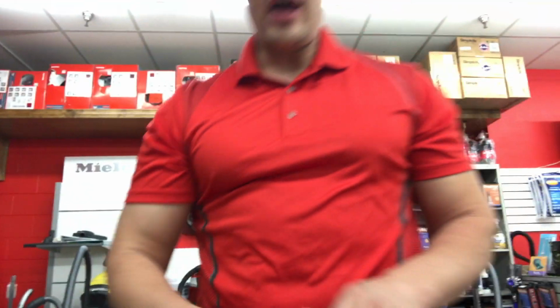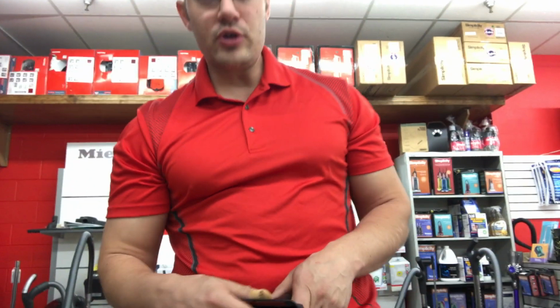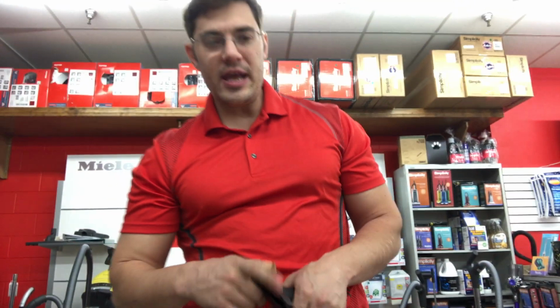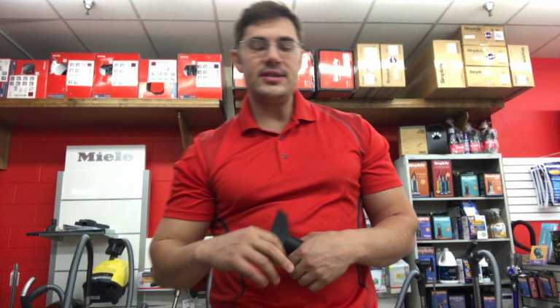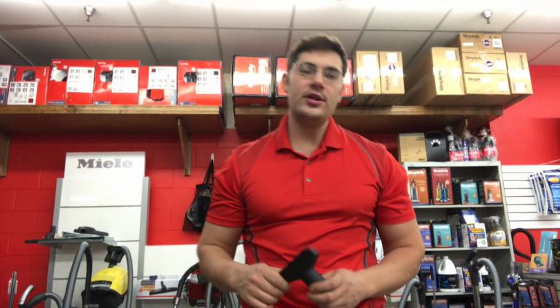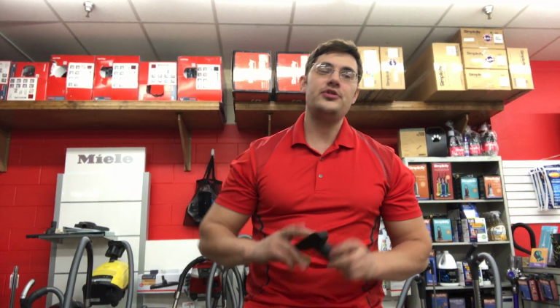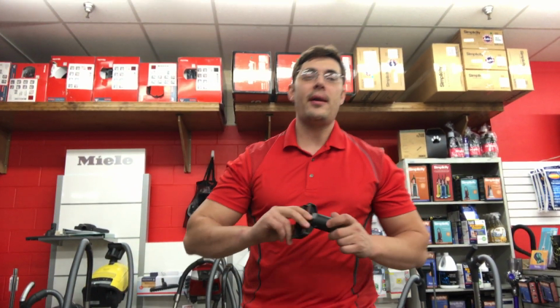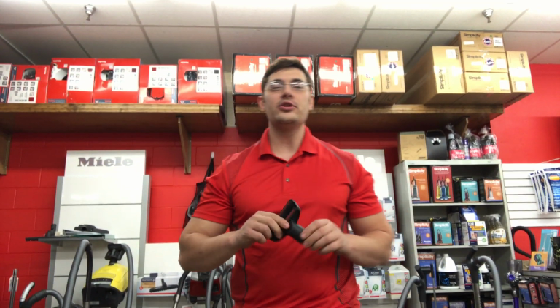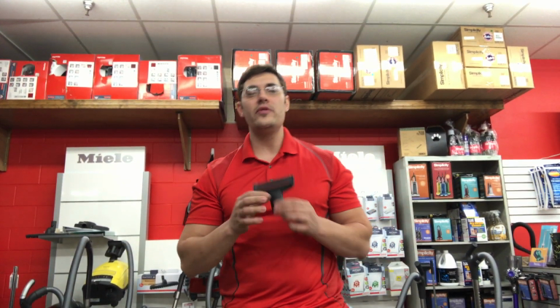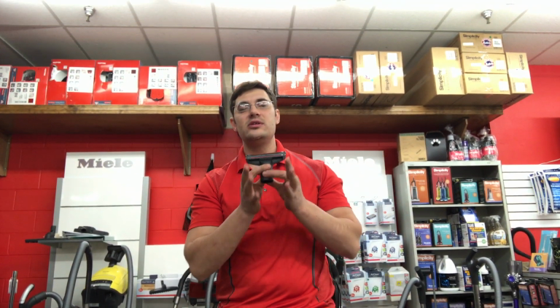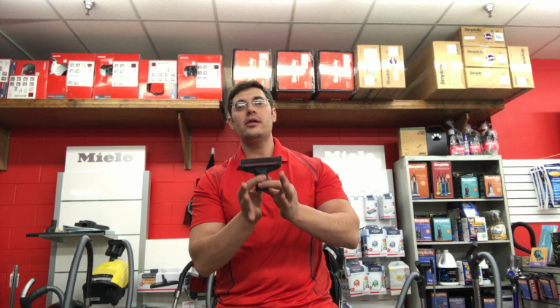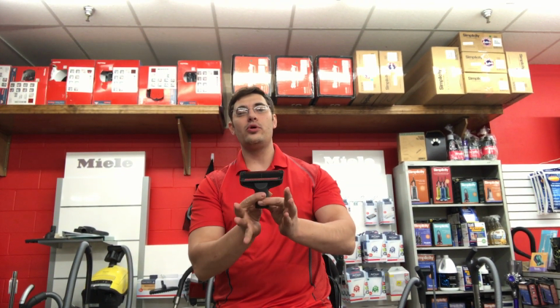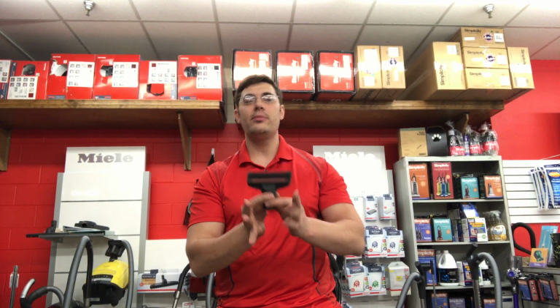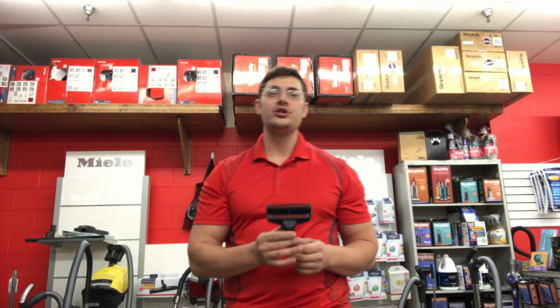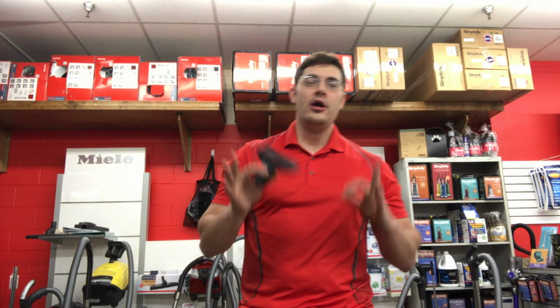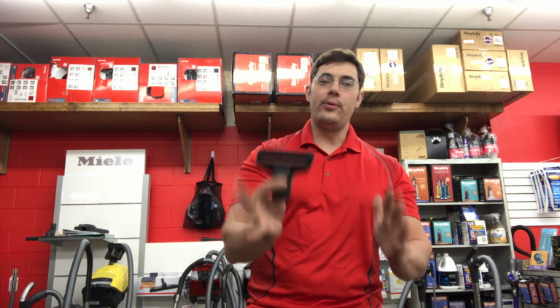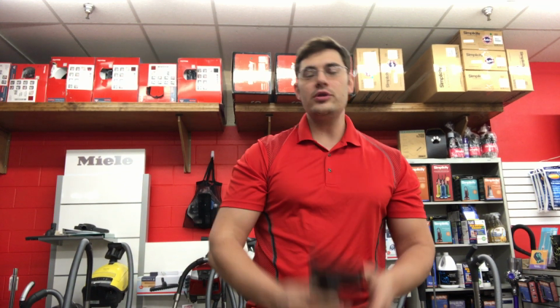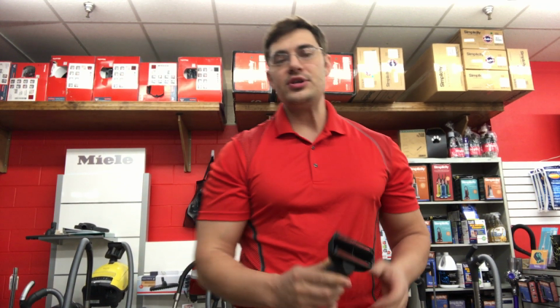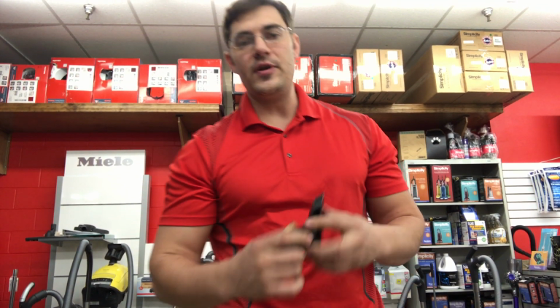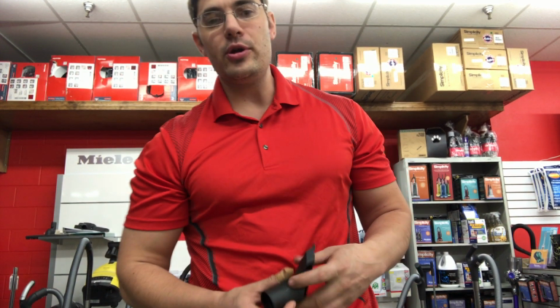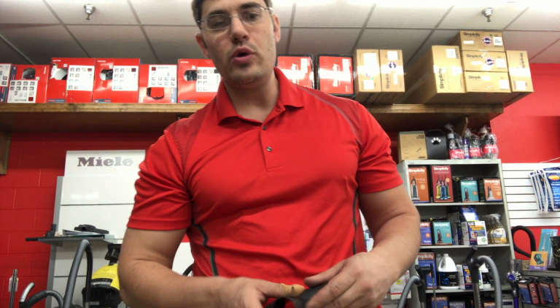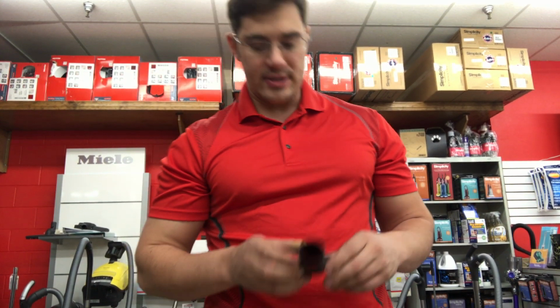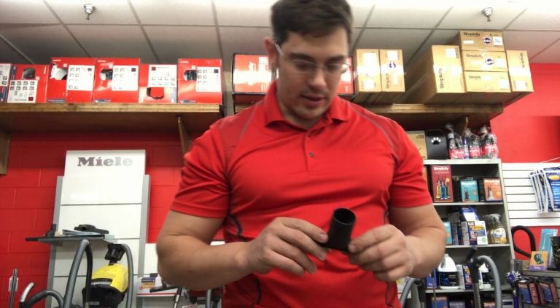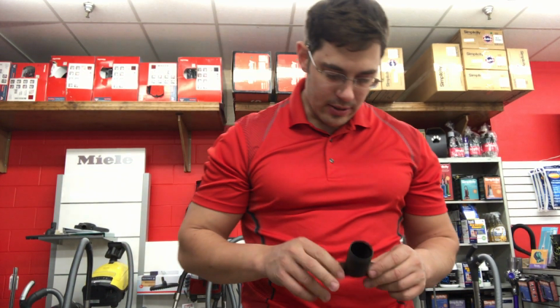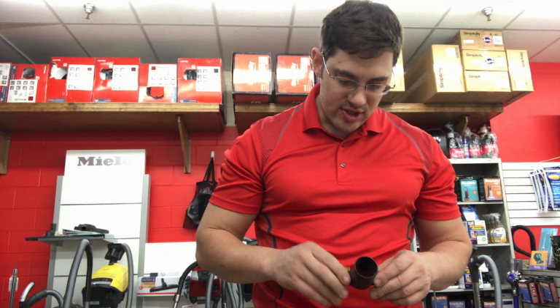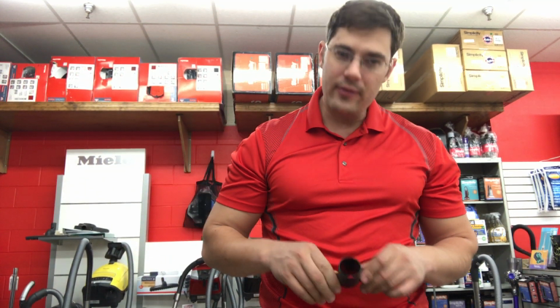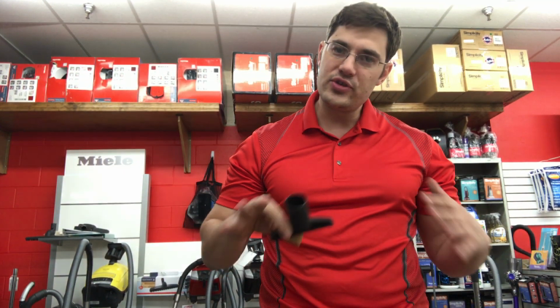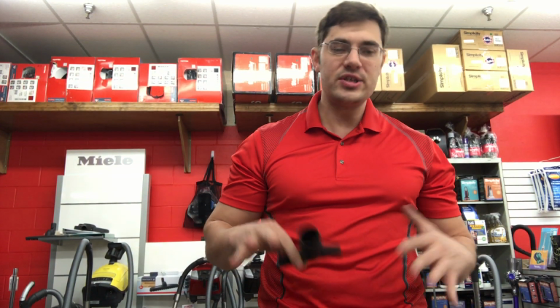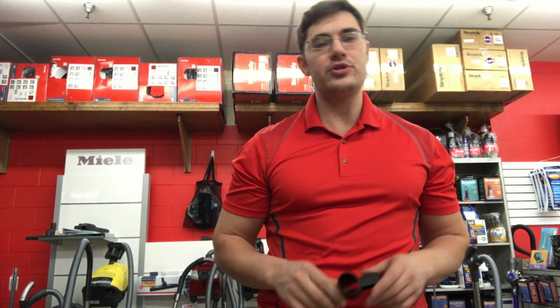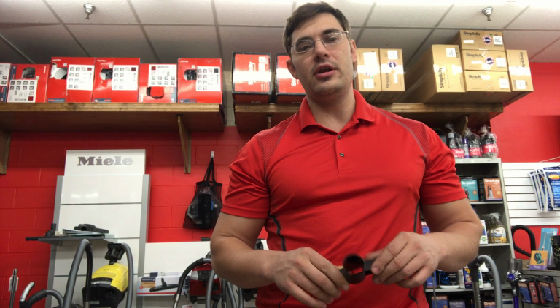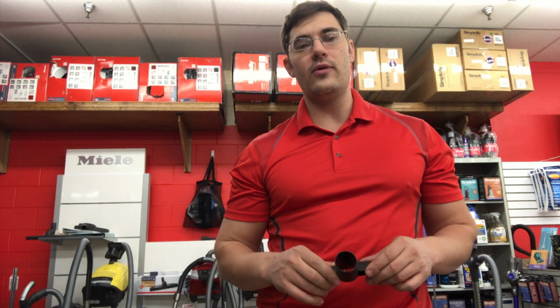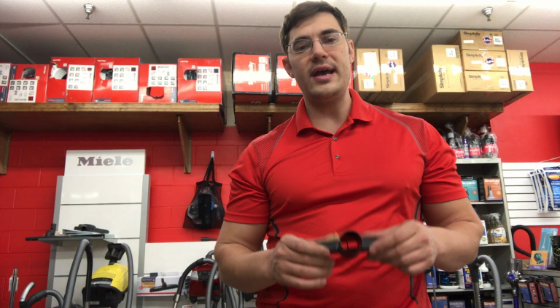Hi, I'm Chris Blakeman, and today I want to talk to you about a Miele tool. This is the Miele upholstery brush. The upholstery brush is a phenomenal tool that Miele puts out, and theirs is very special in a number of ways.